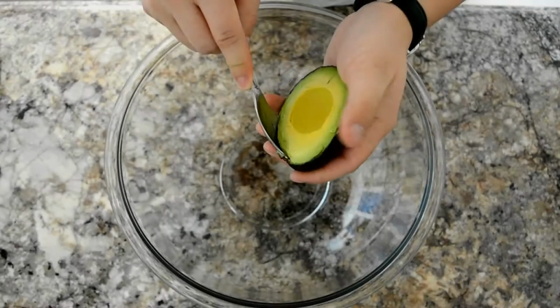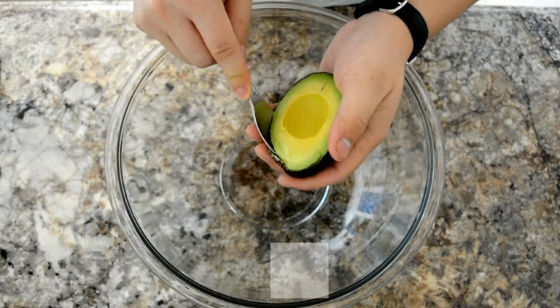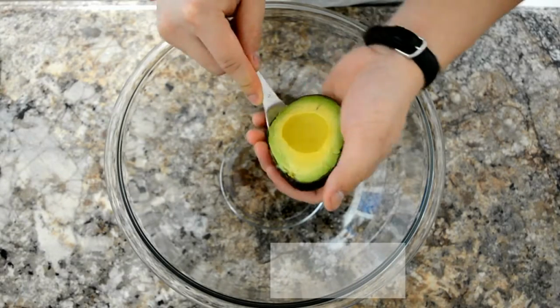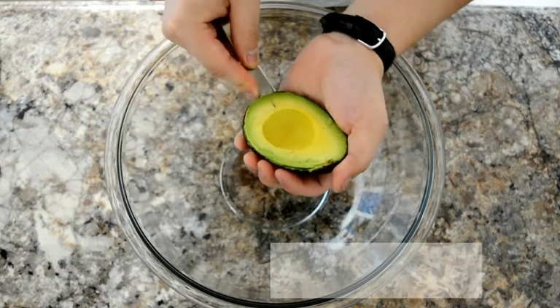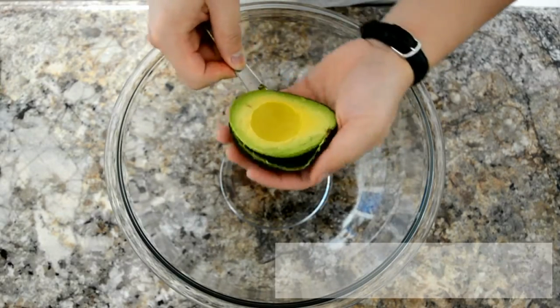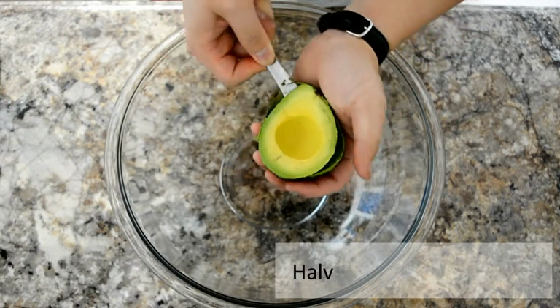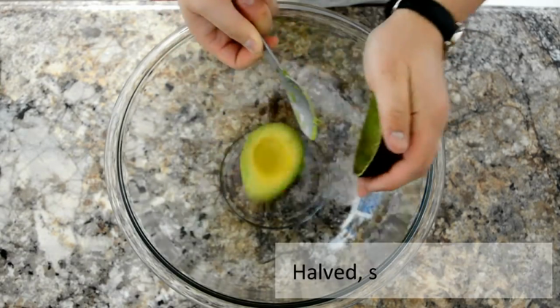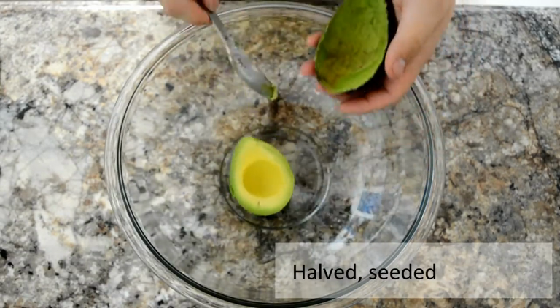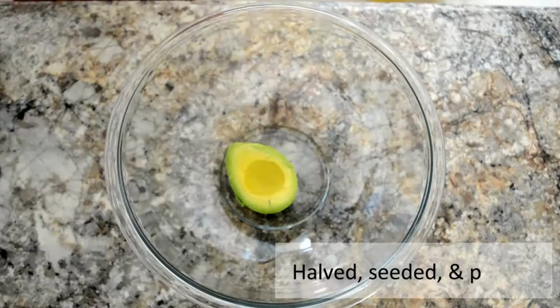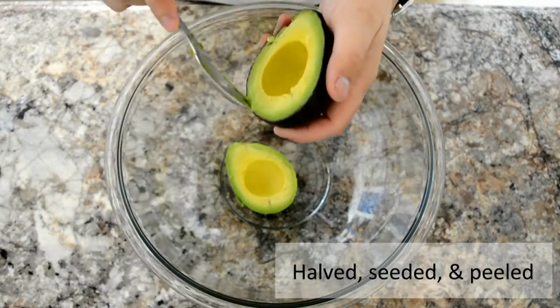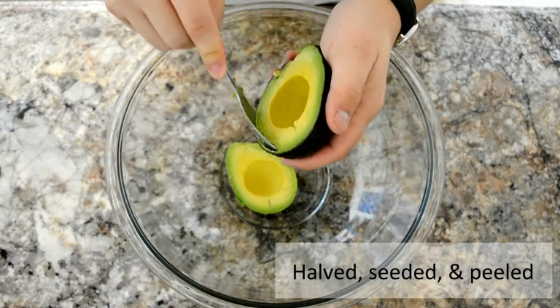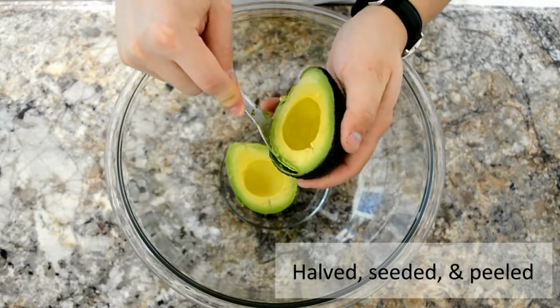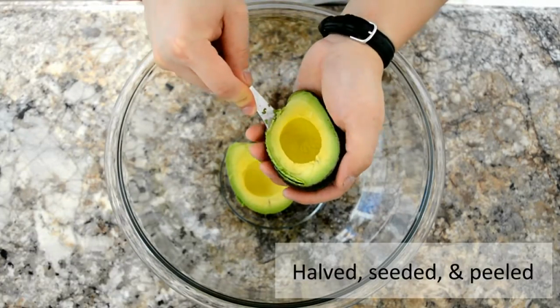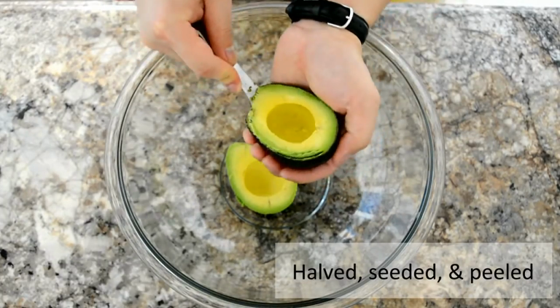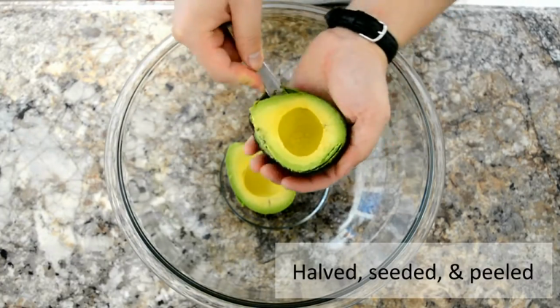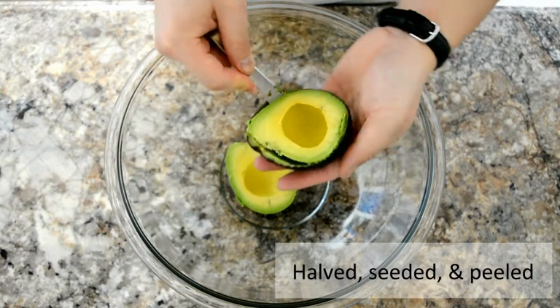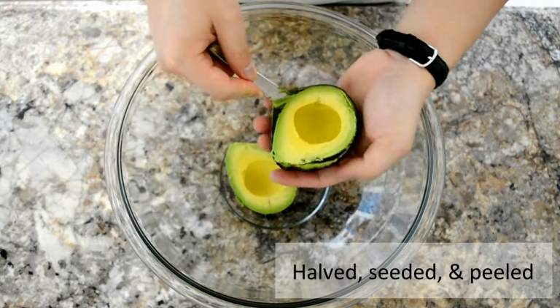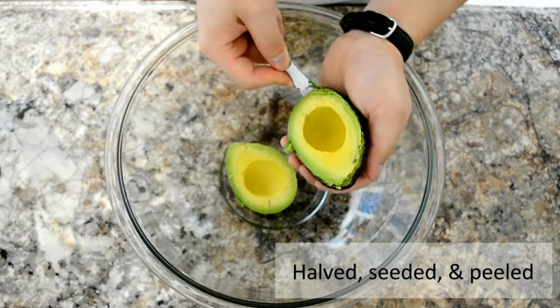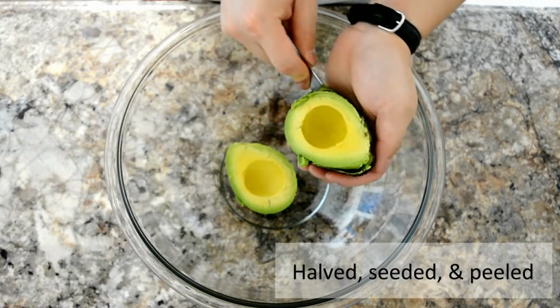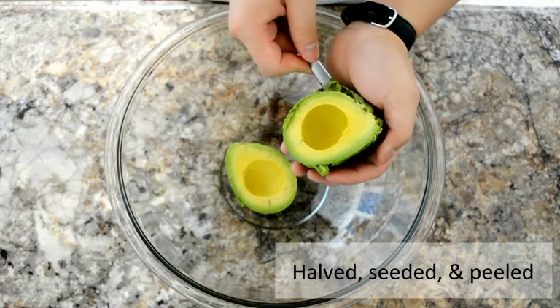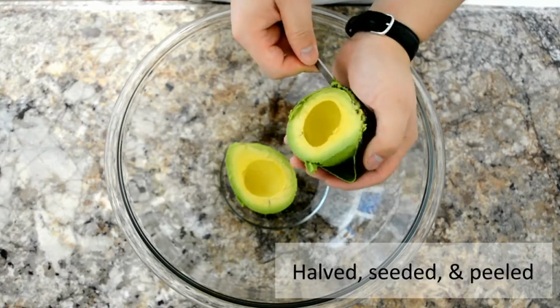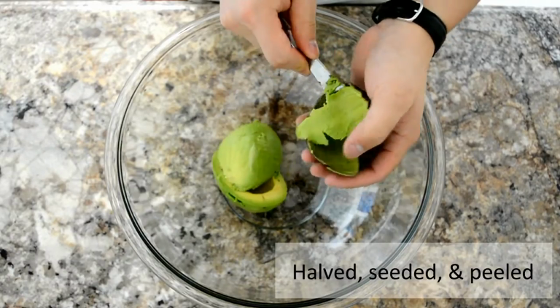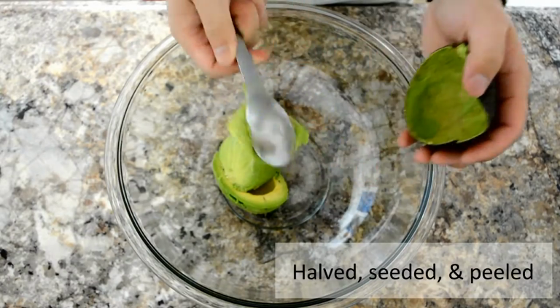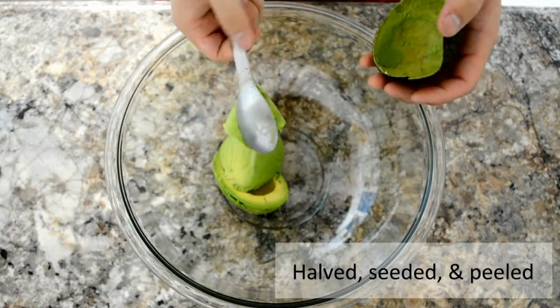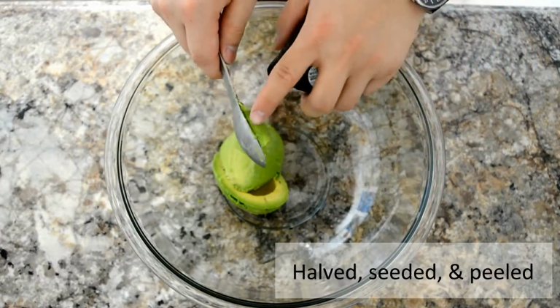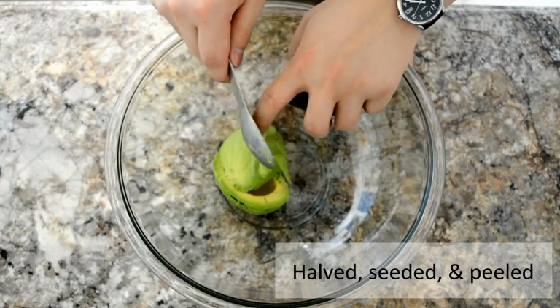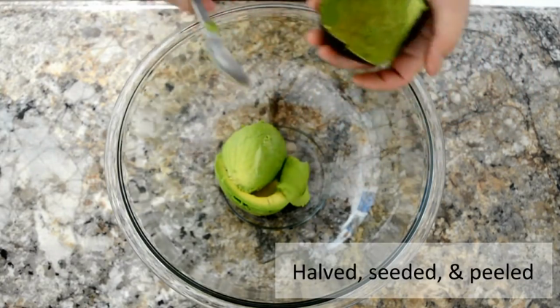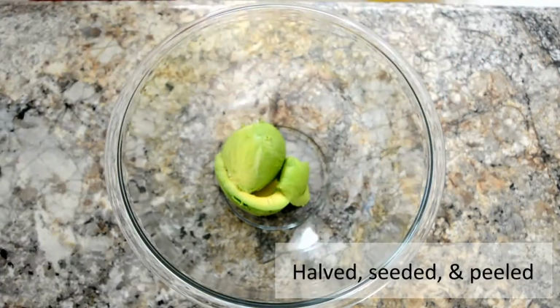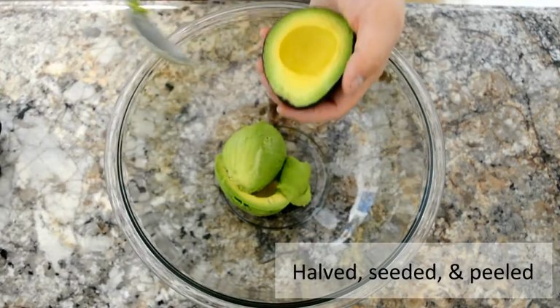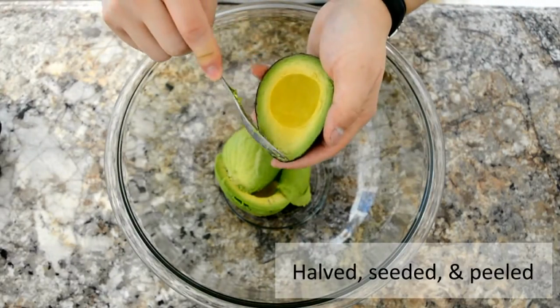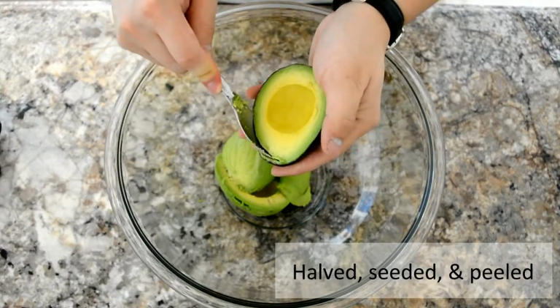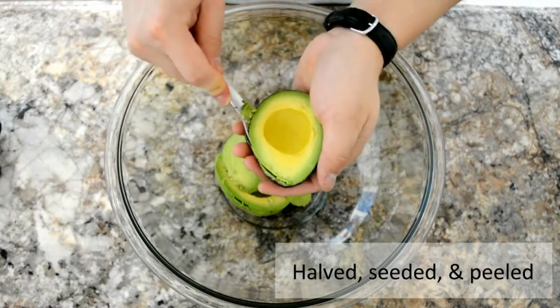First thing you want to do is cut the avocados in half, and then we're gonna take out the seed. Now we're just gonna use a spoon and scoop out the flesh.